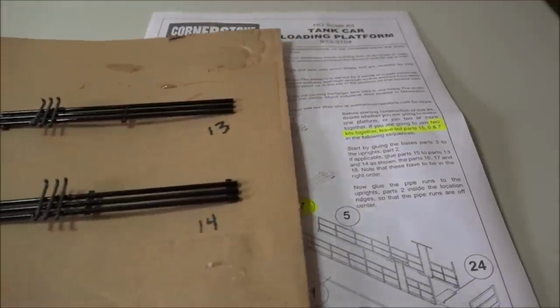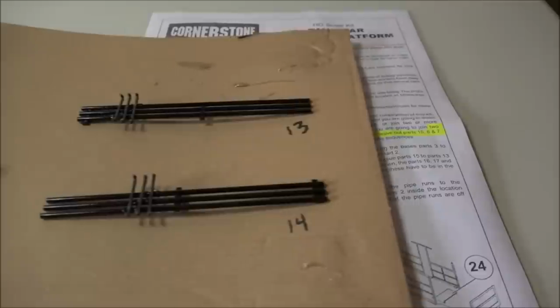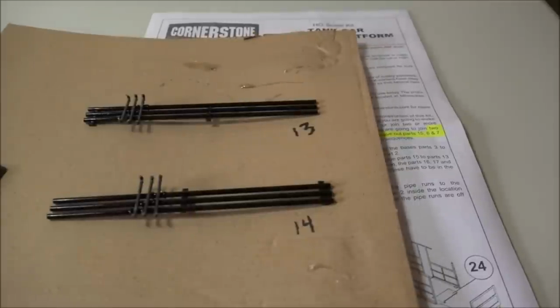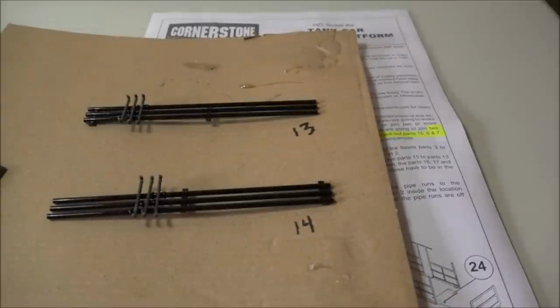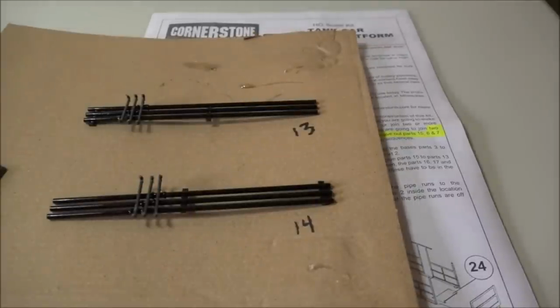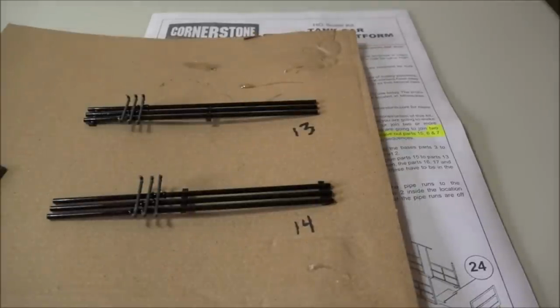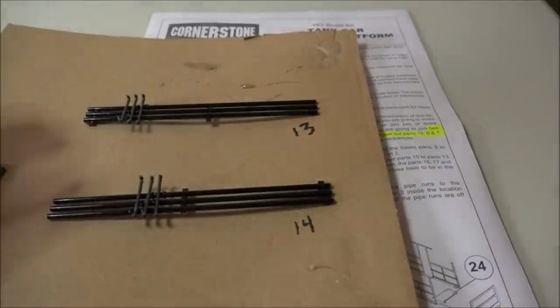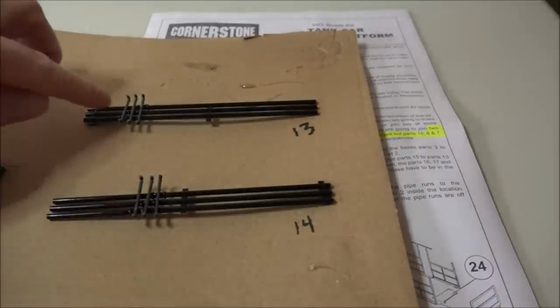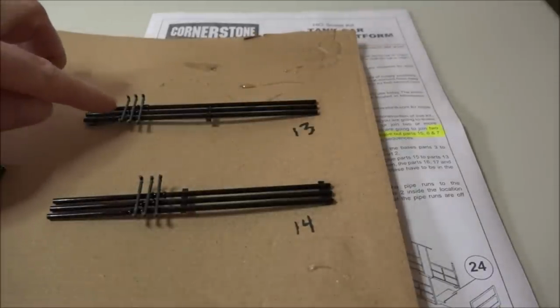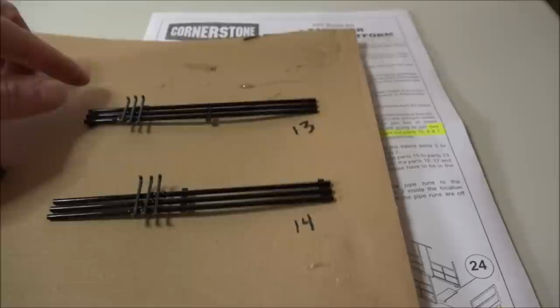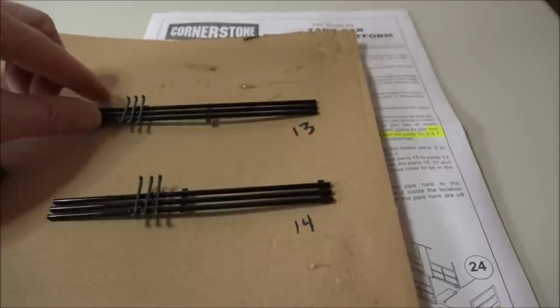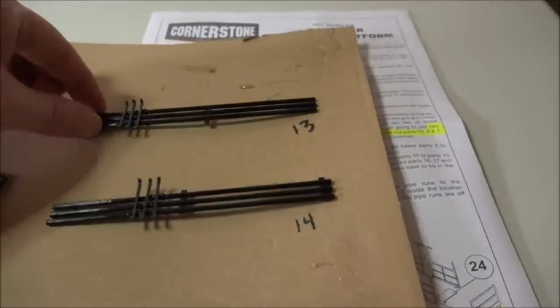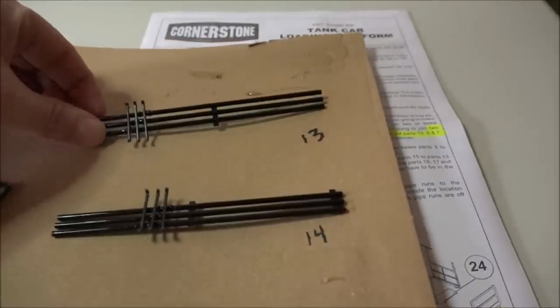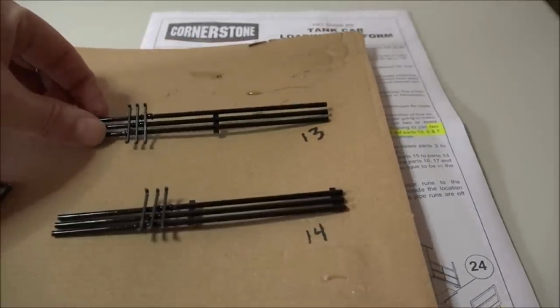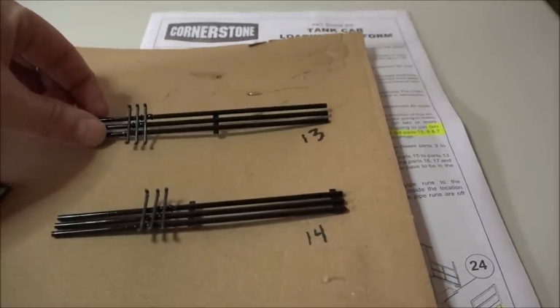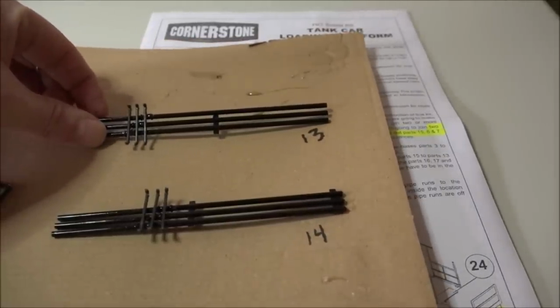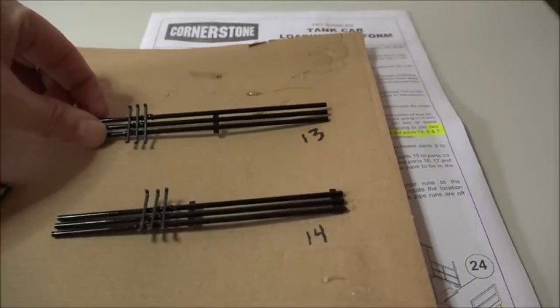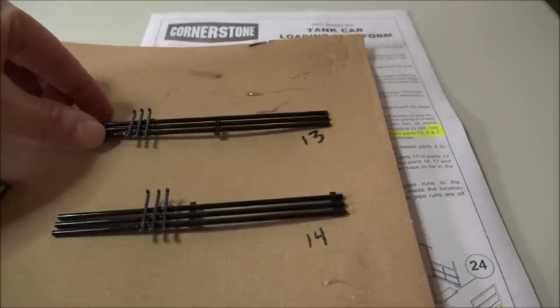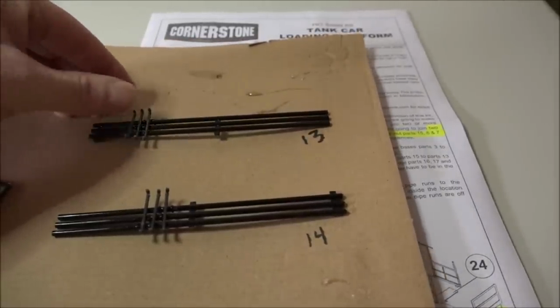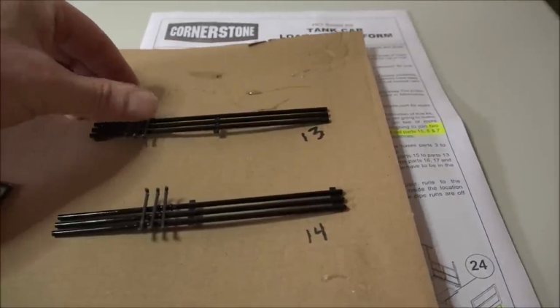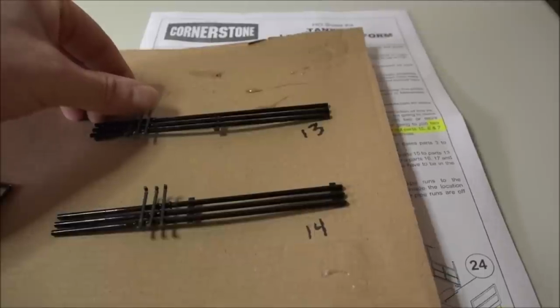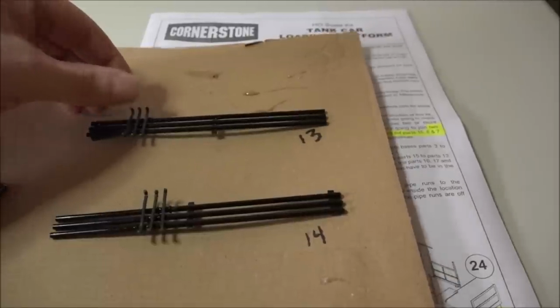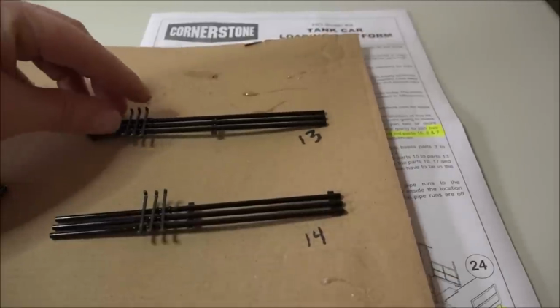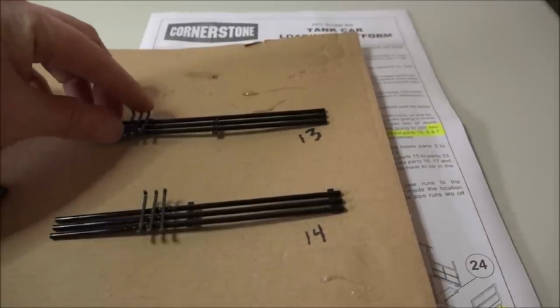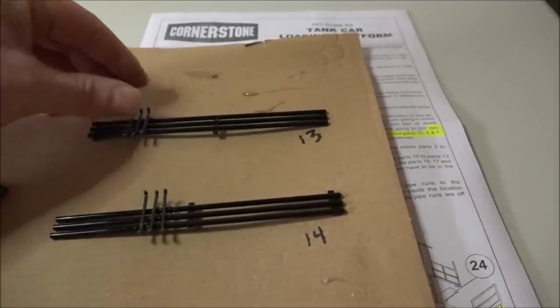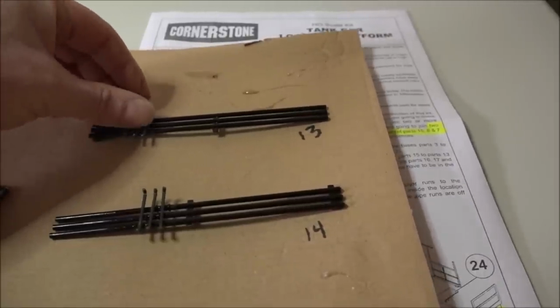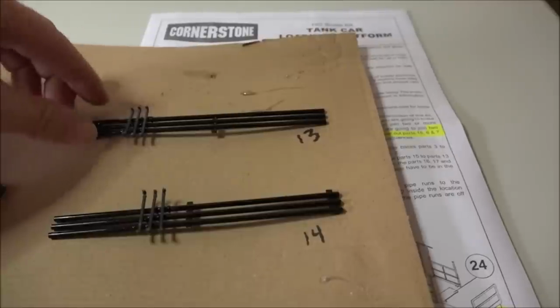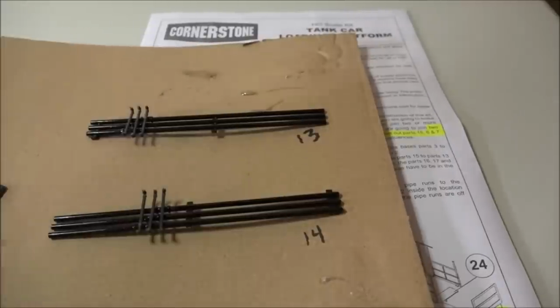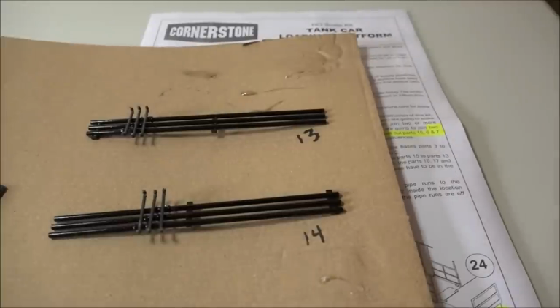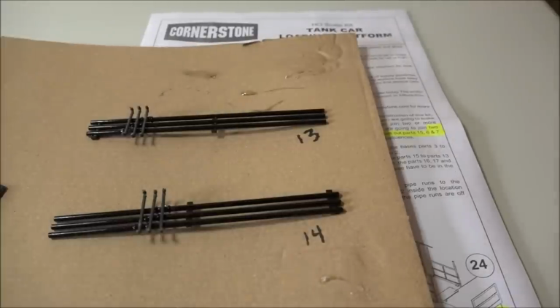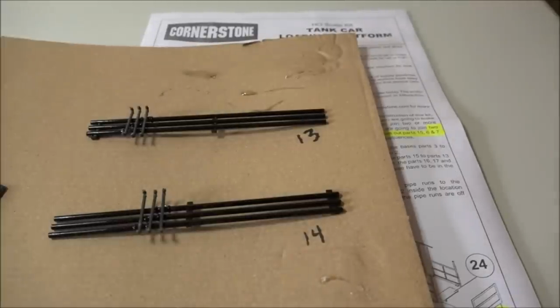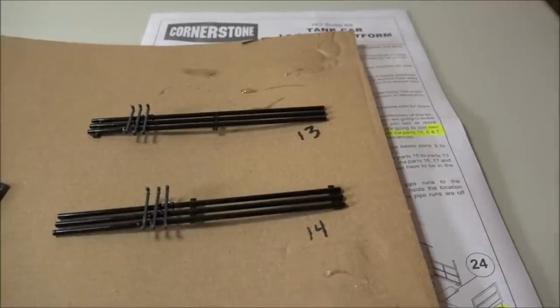Same with the top pipe, number 13 — you put the little pieces in and you'll see what I mean about them all lining up. You really got to watch when you're putting them in there. We're going to leave them now and let the glue dry and then move on to the next part.